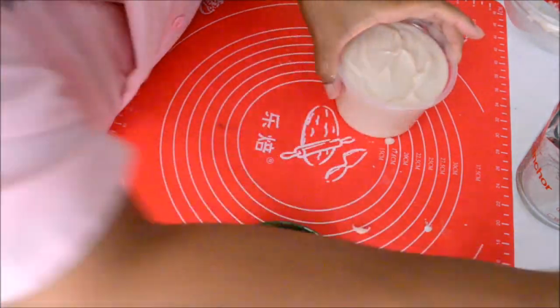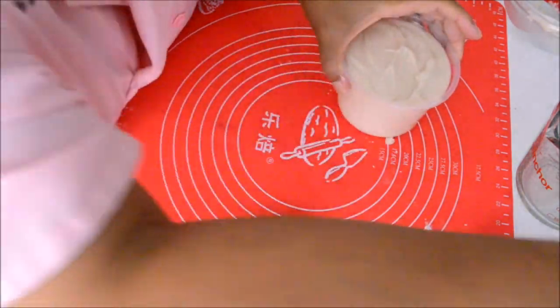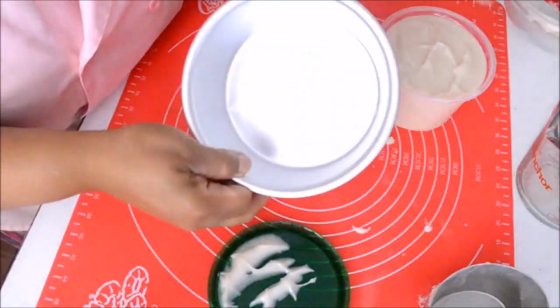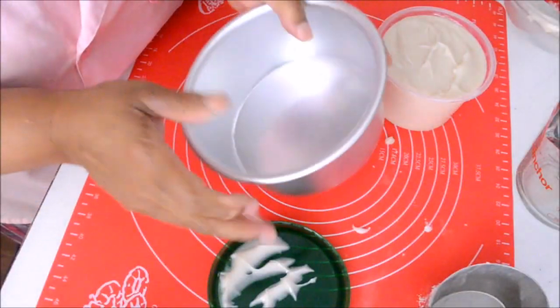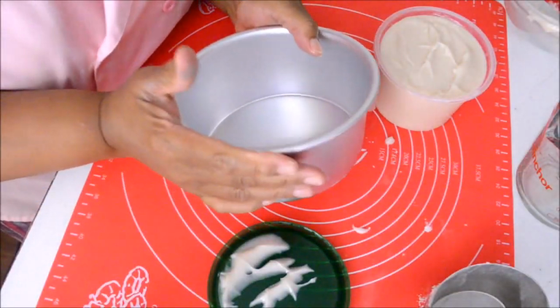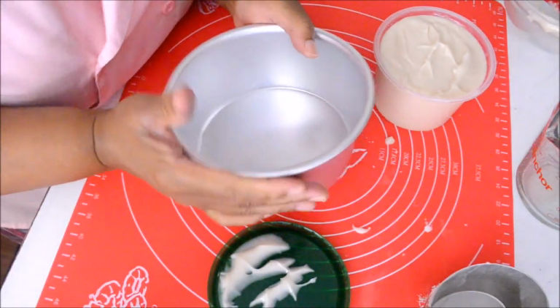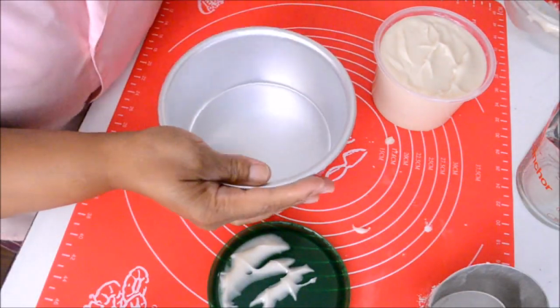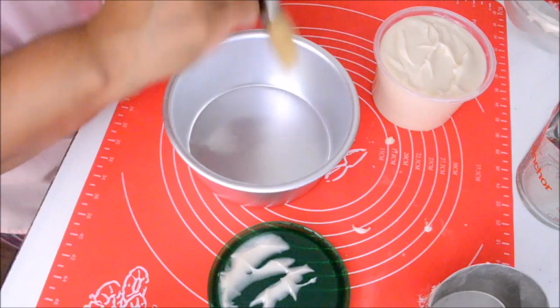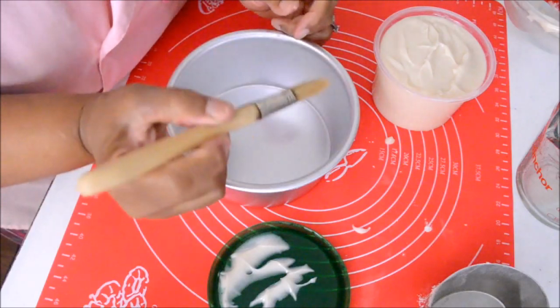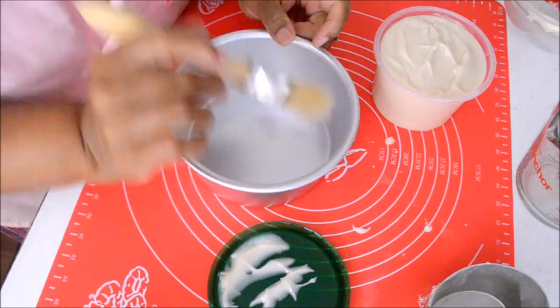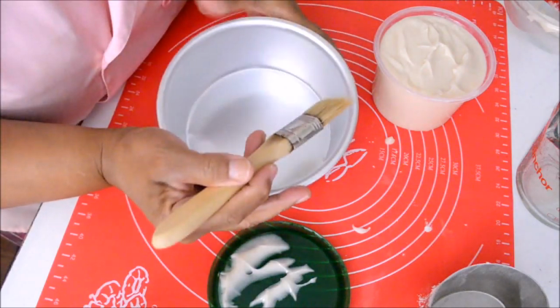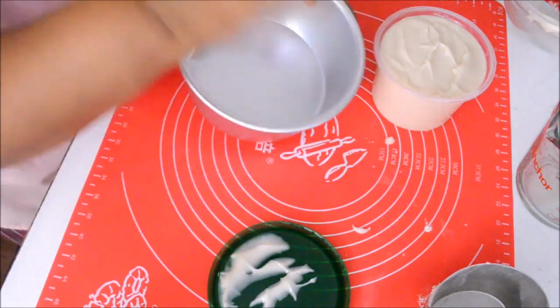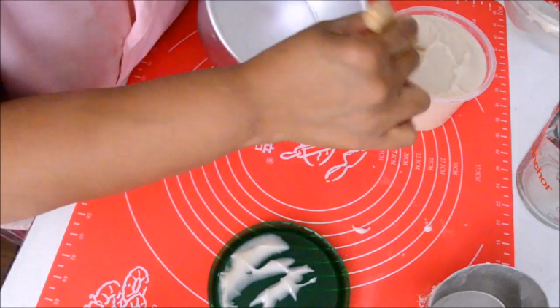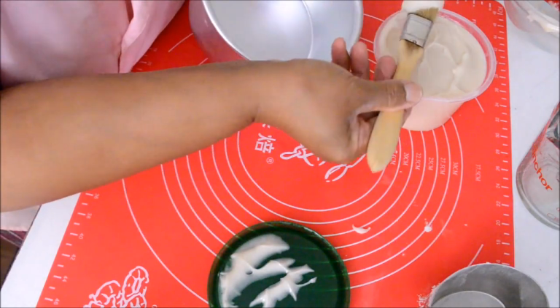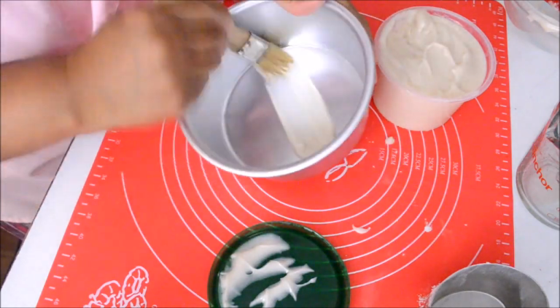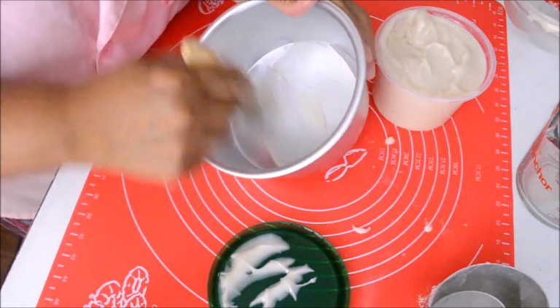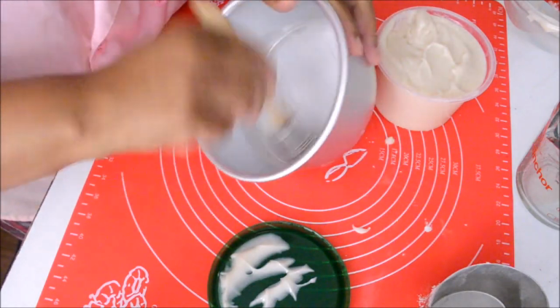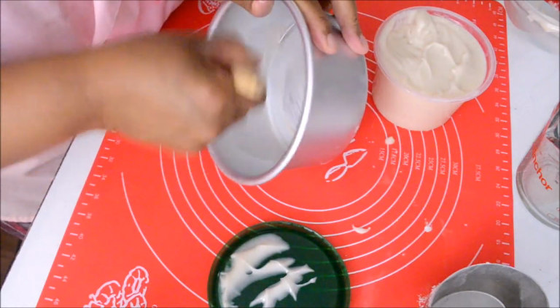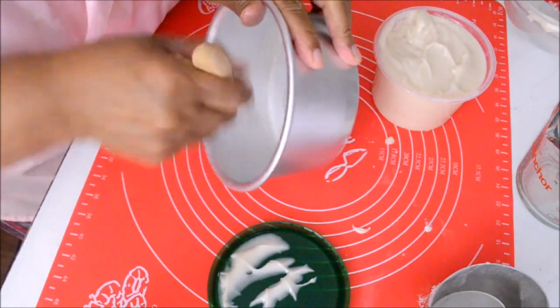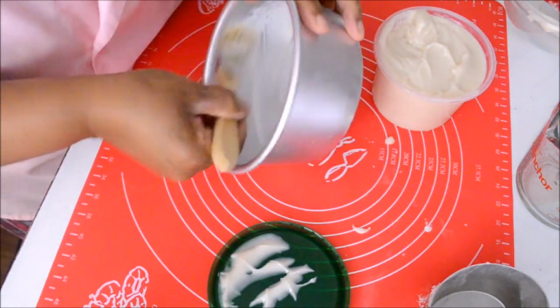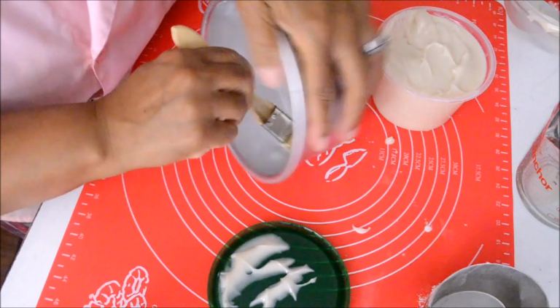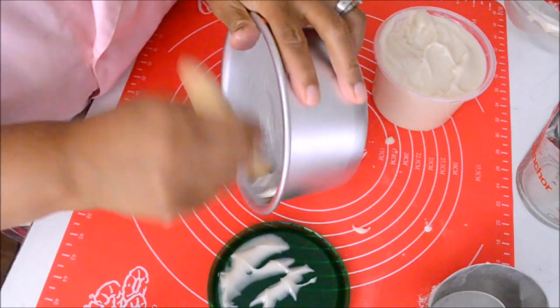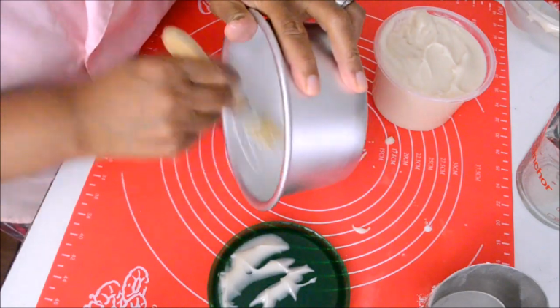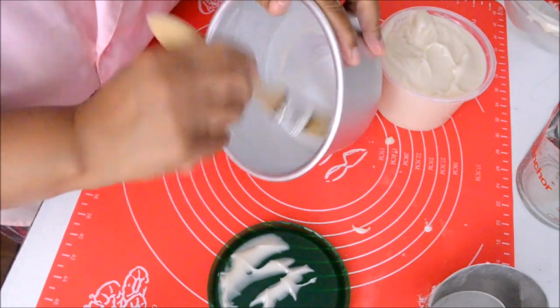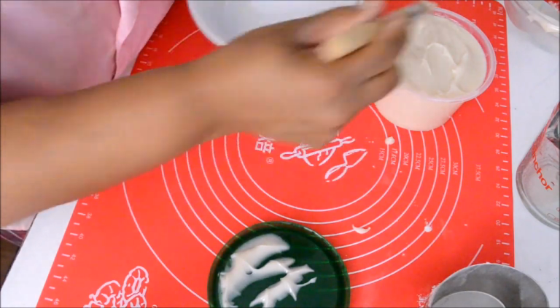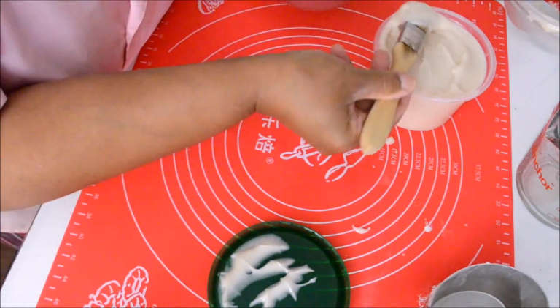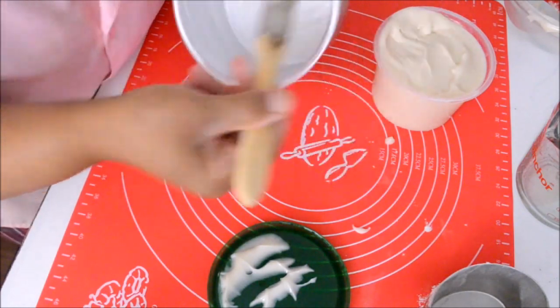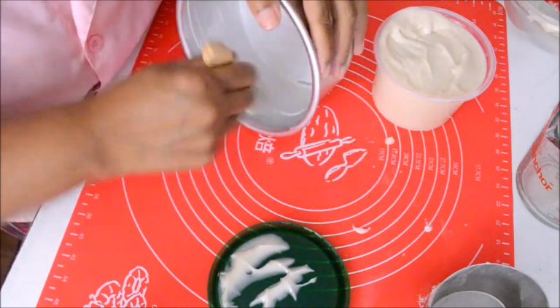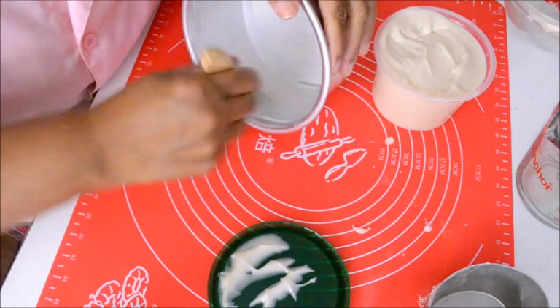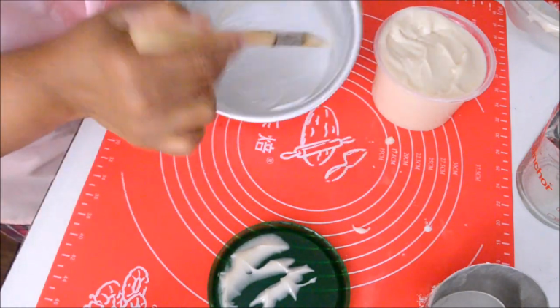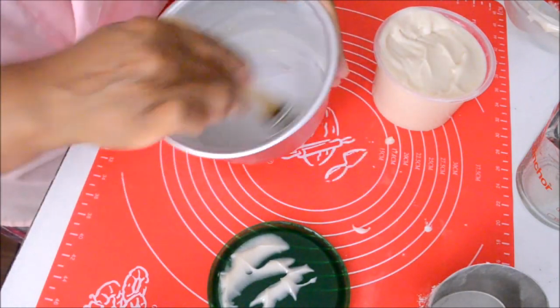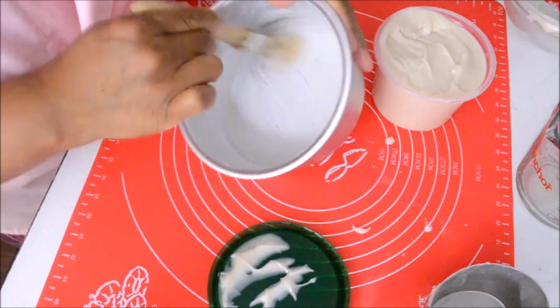Using a pastry brush, brush some of the cake pan release on the inside of your cake pan. Cover the sides and the bottom of the cake pan without leaving any shiny spot.